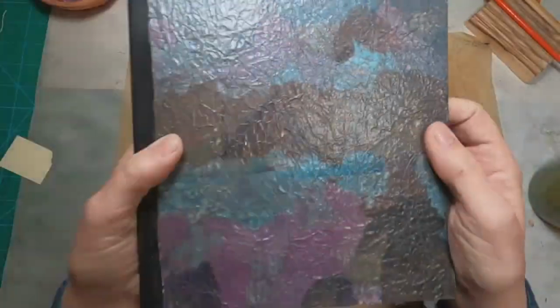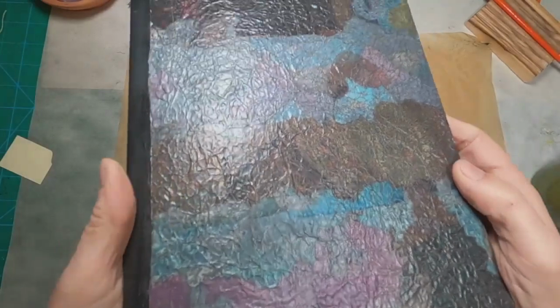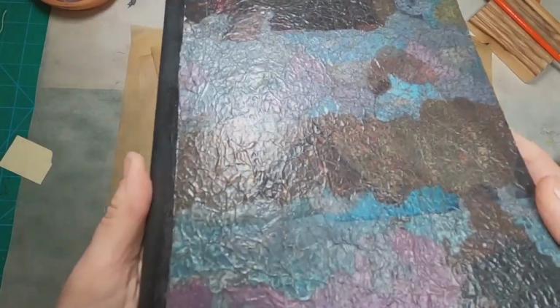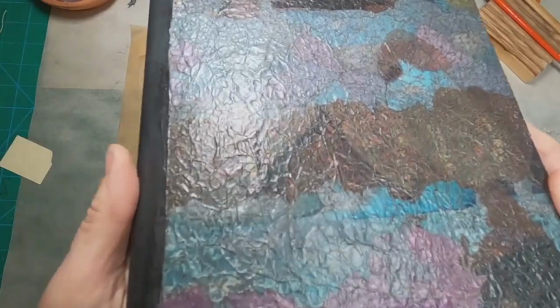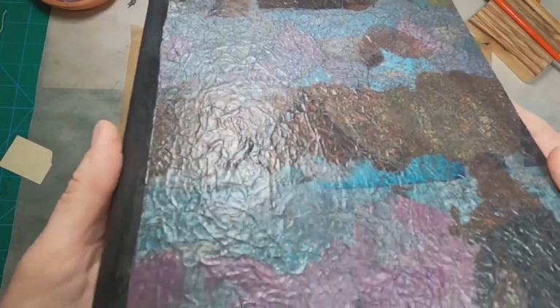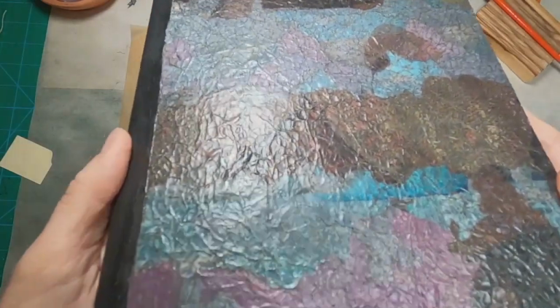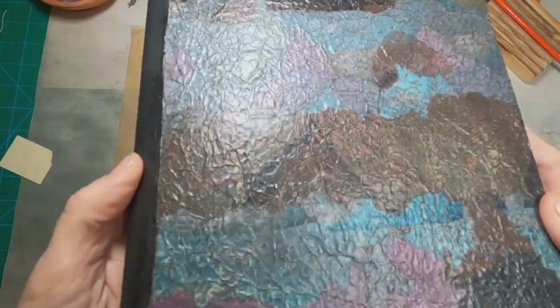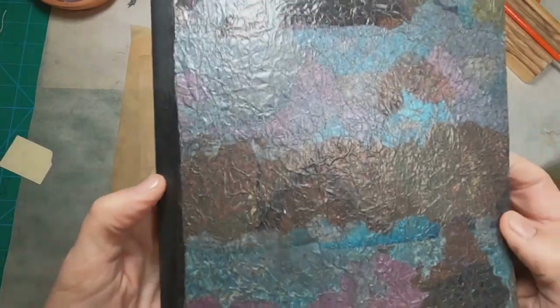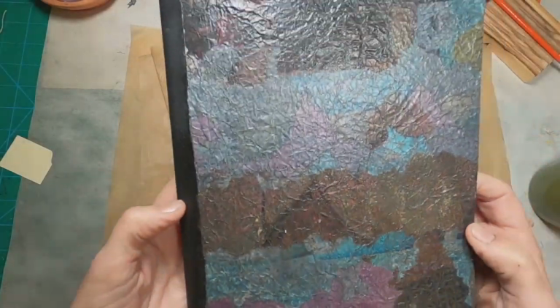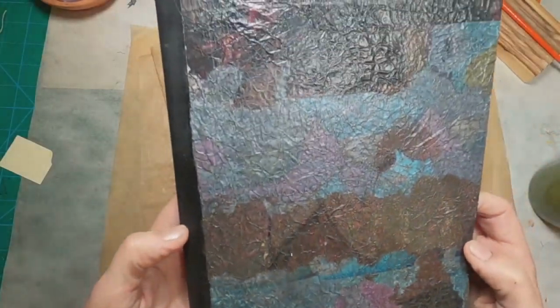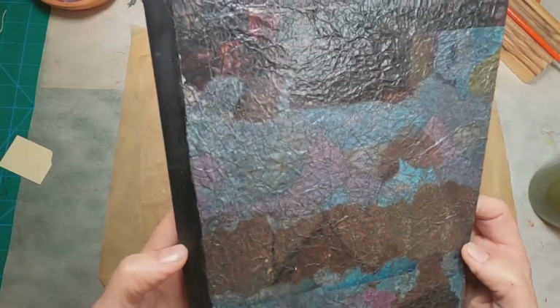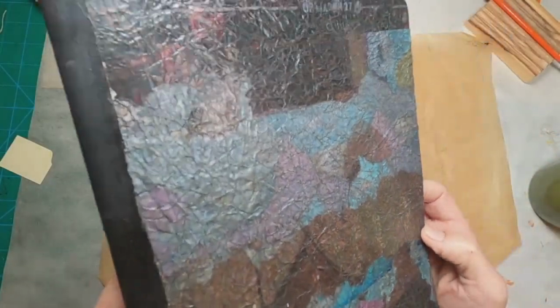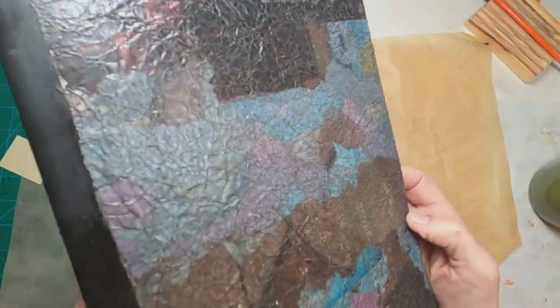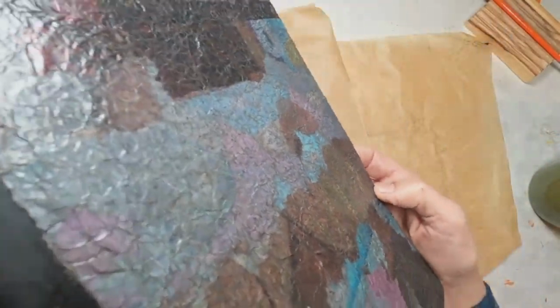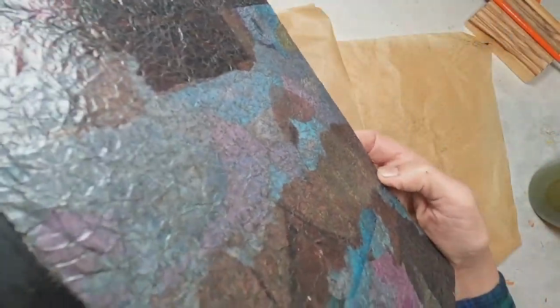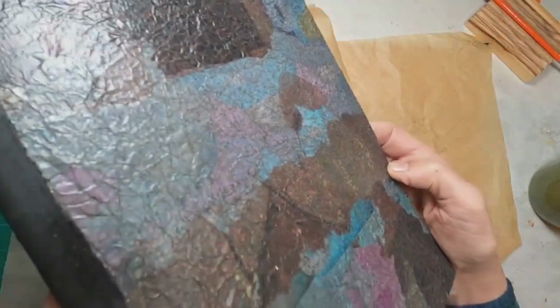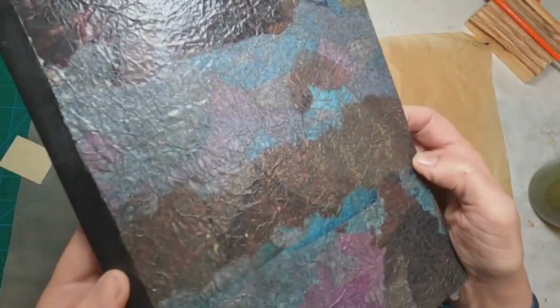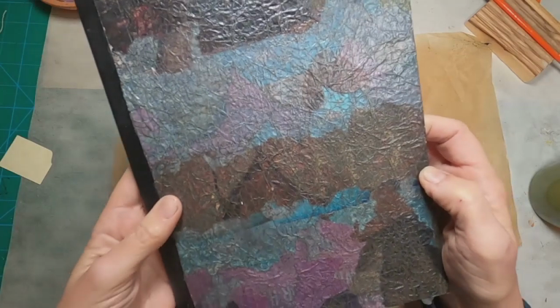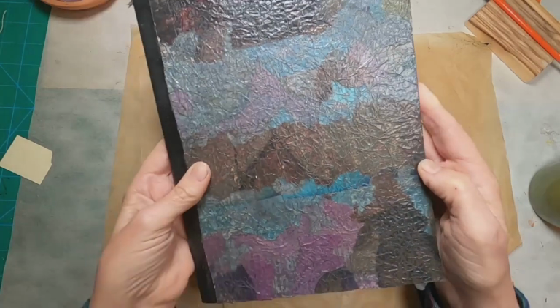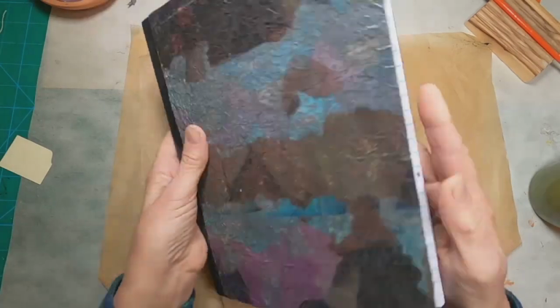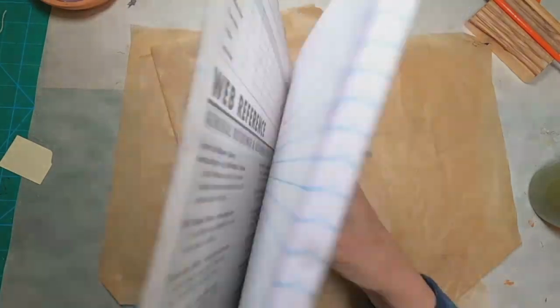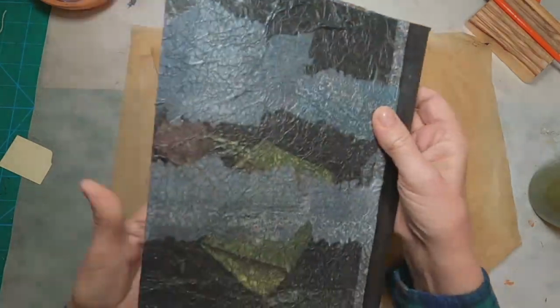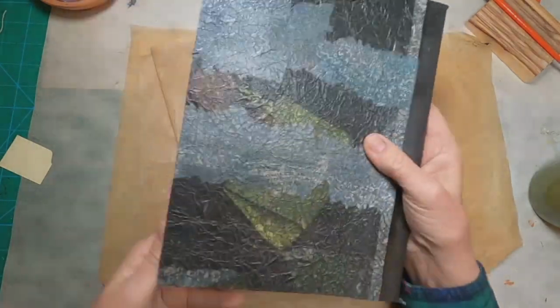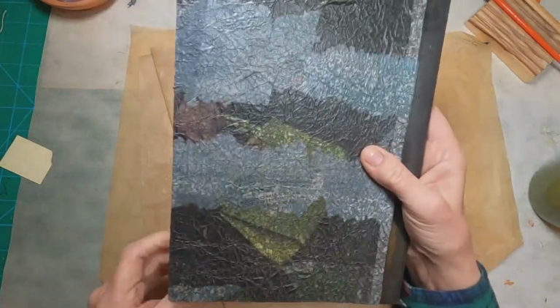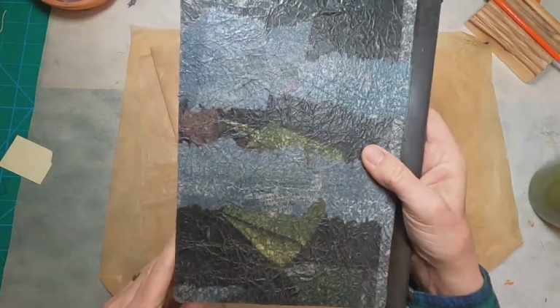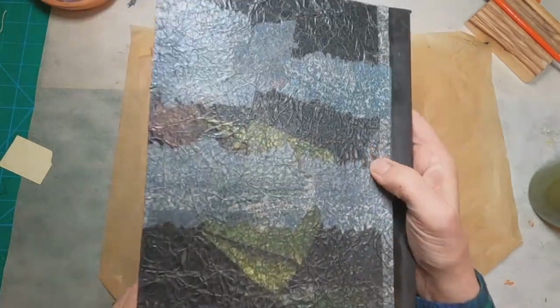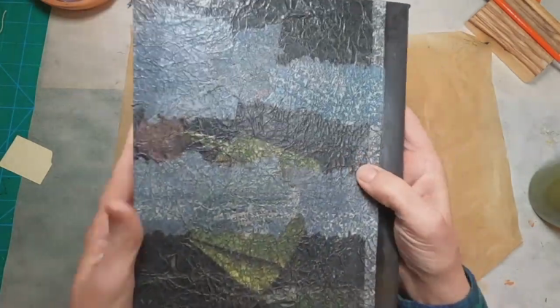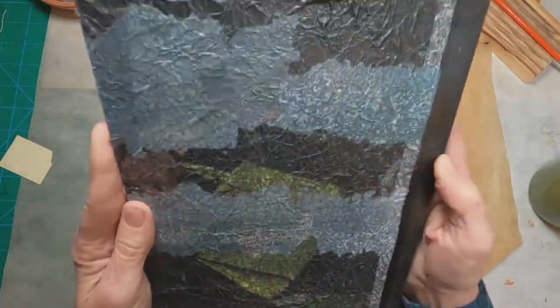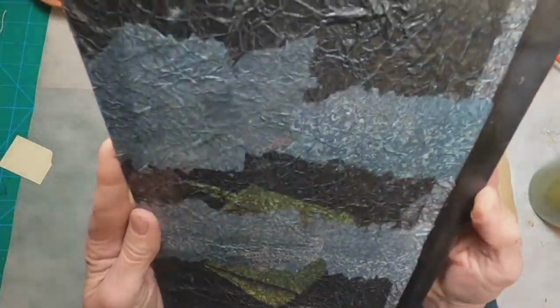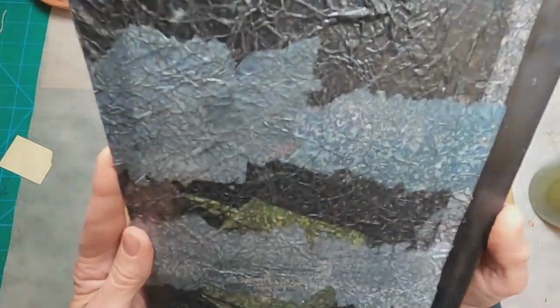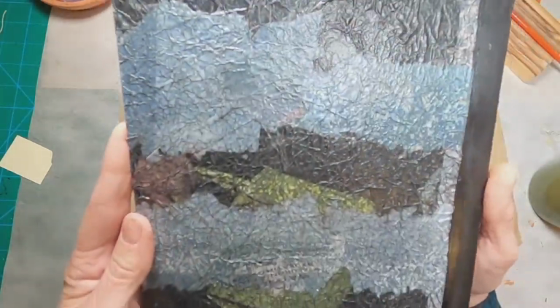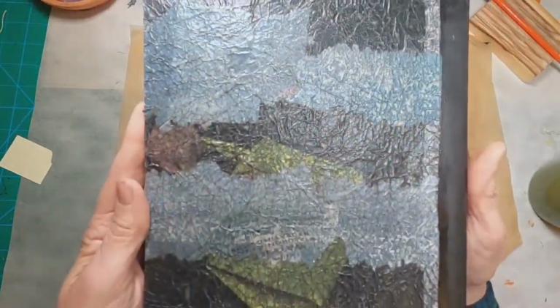So that has dried. Take a look at the cover. There is a little bit of shine on it from the Mod Podge hard coat. I think that makes a very nice appearance for this.